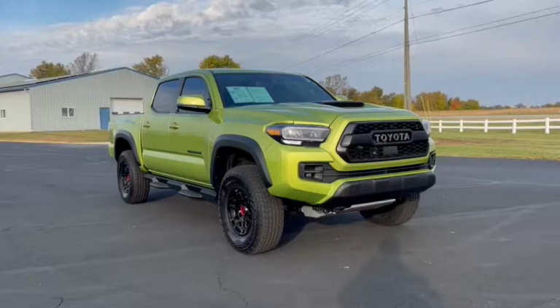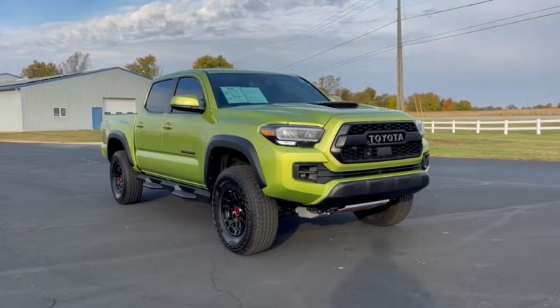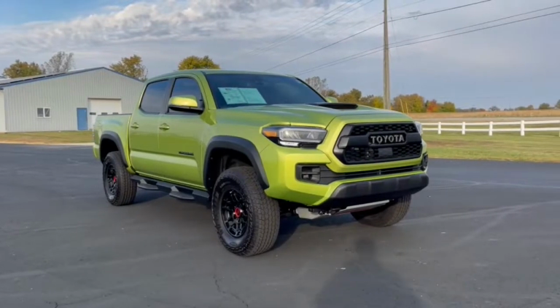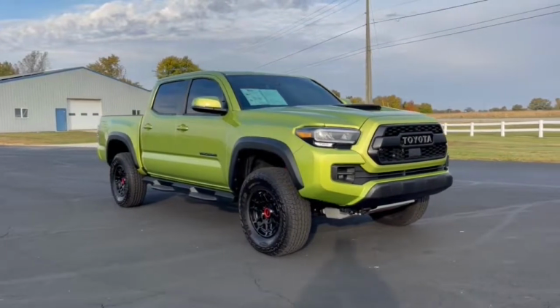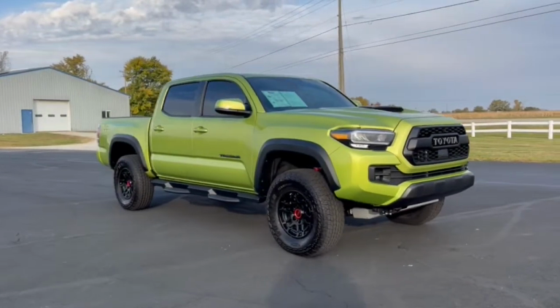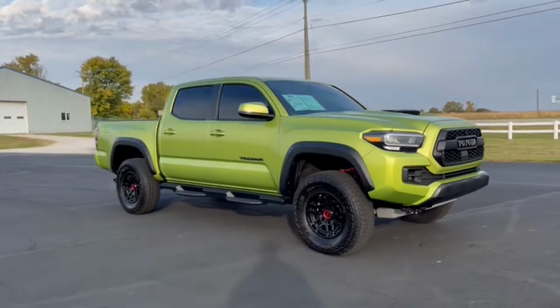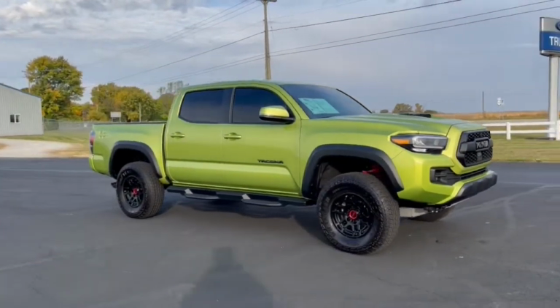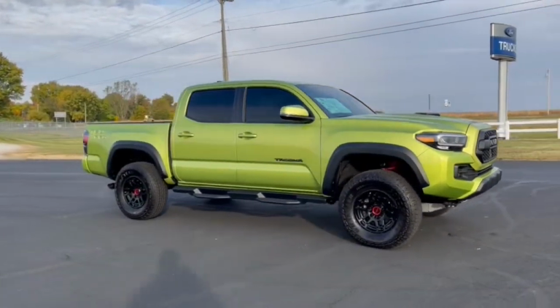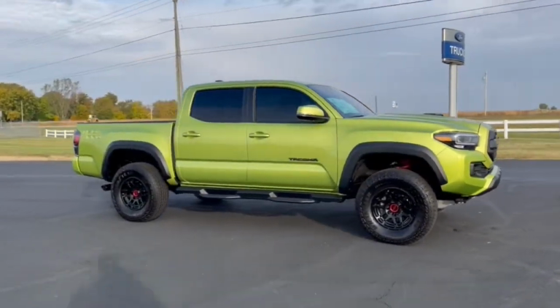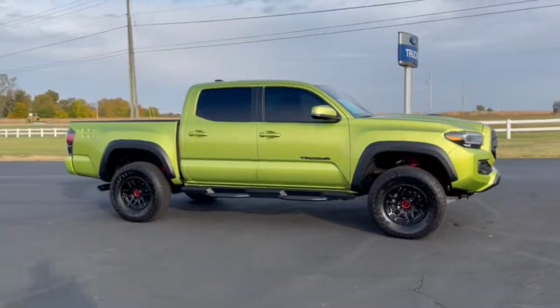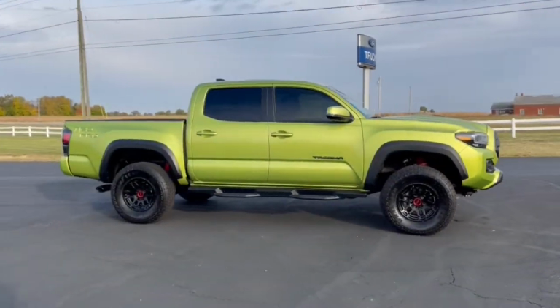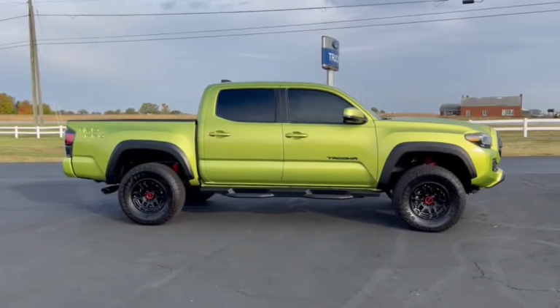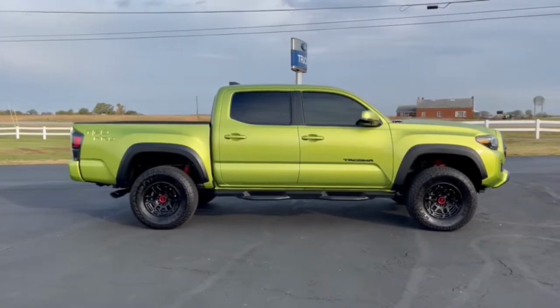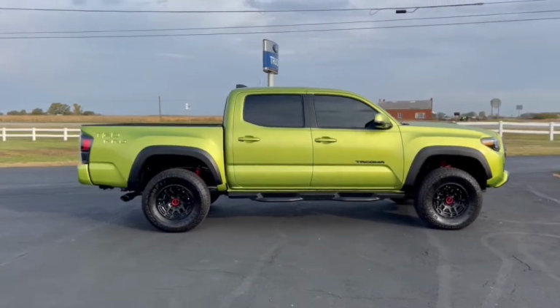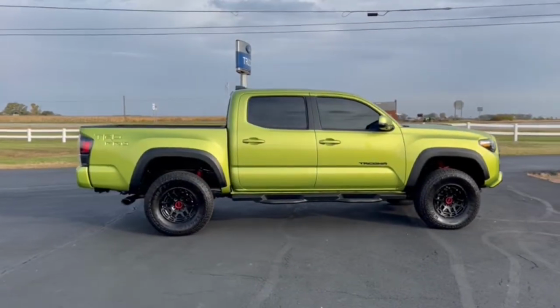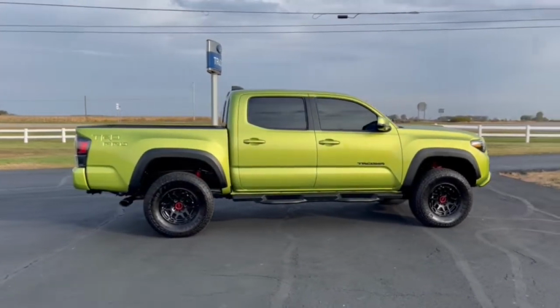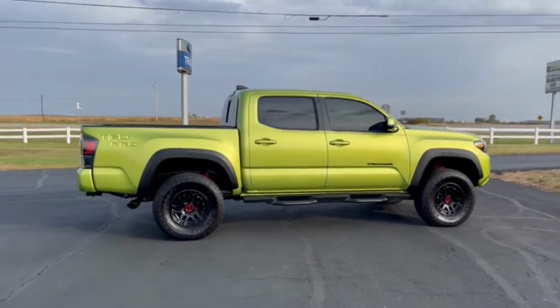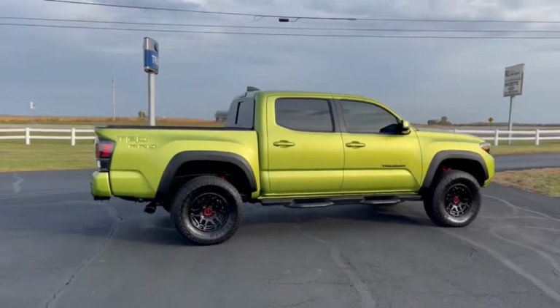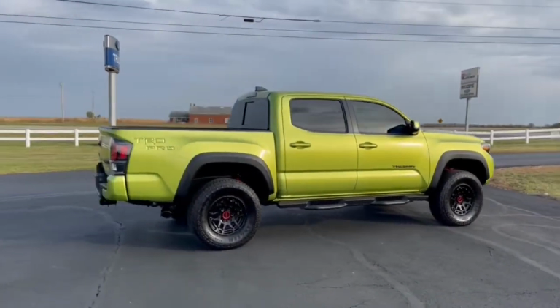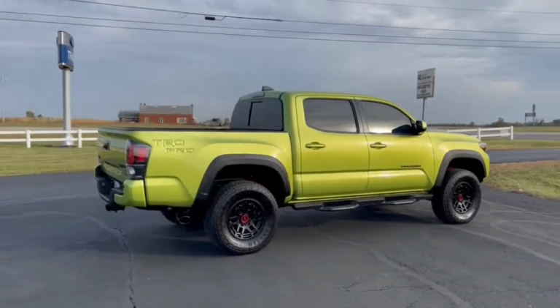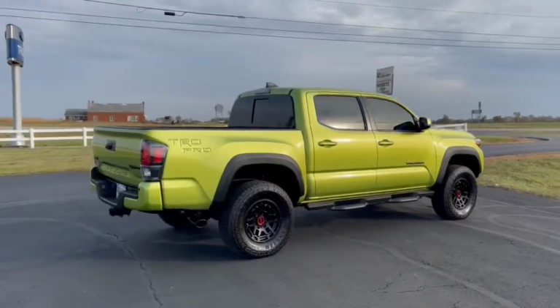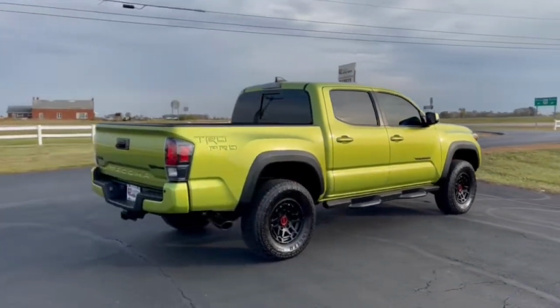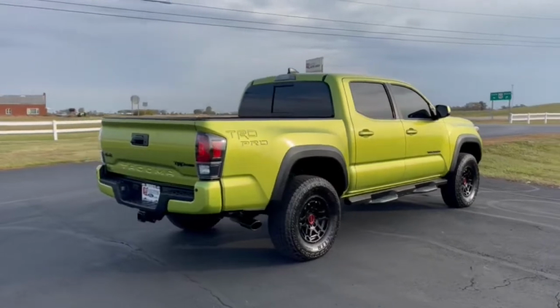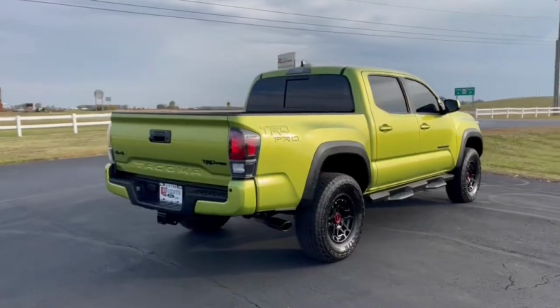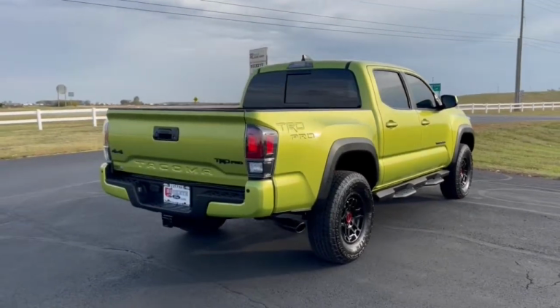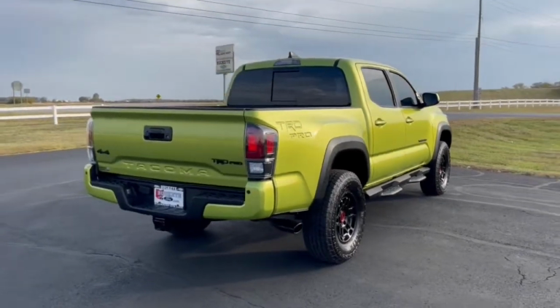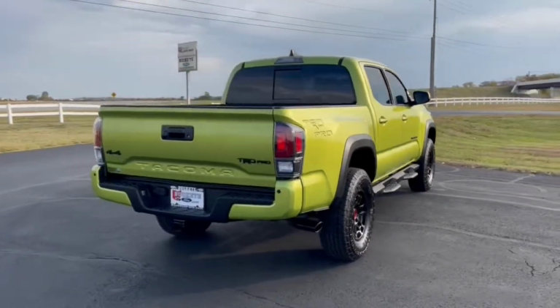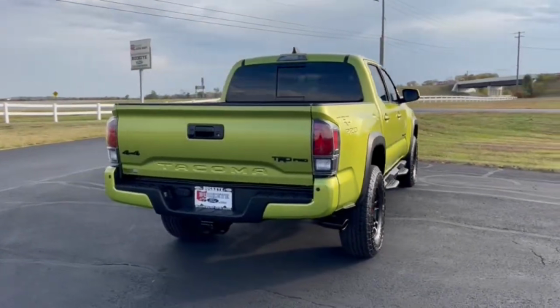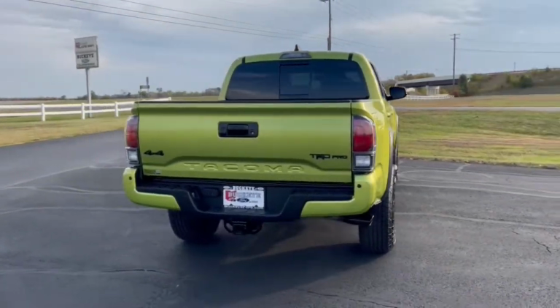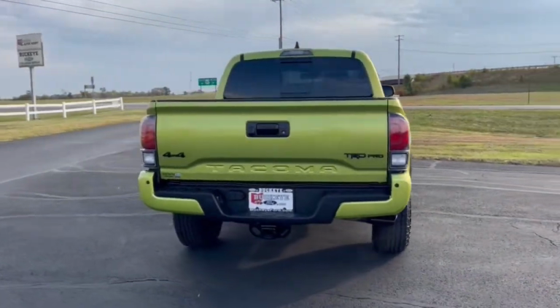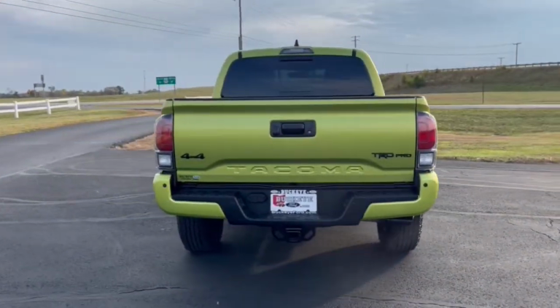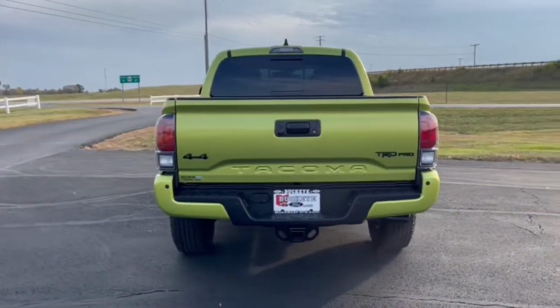You will love the features of this 2022 Toyota Tacoma. This vehicle is an outstanding buy with fewer than 10,000 miles on the odometer. This rugged Tacoma has the features and attitude to answer your spirit's call for adventure.